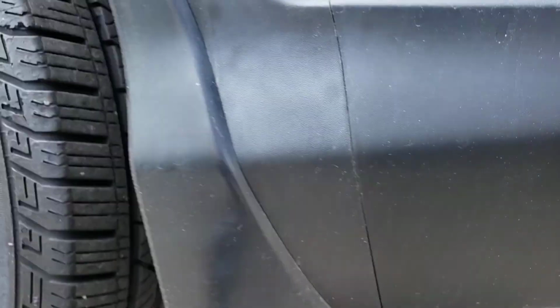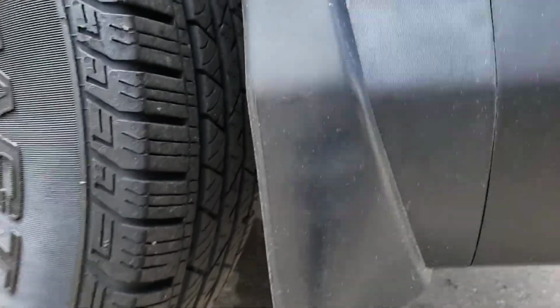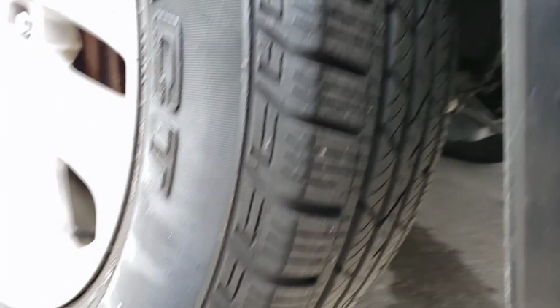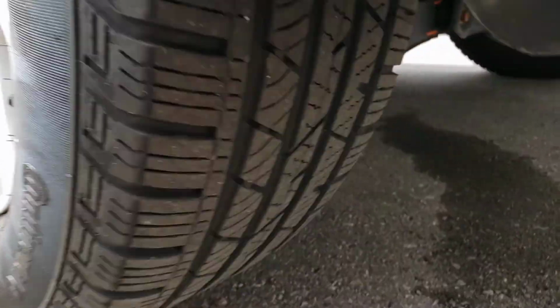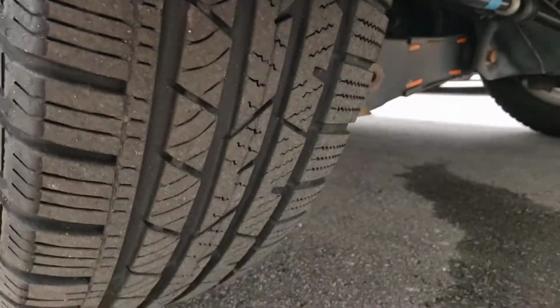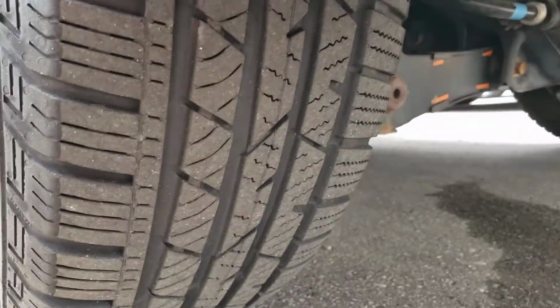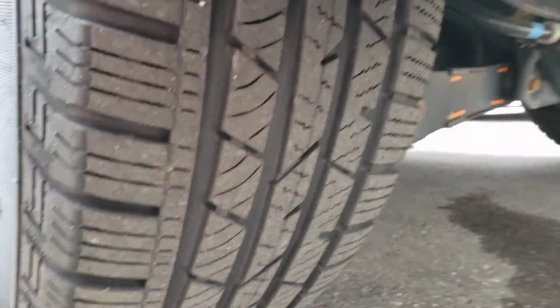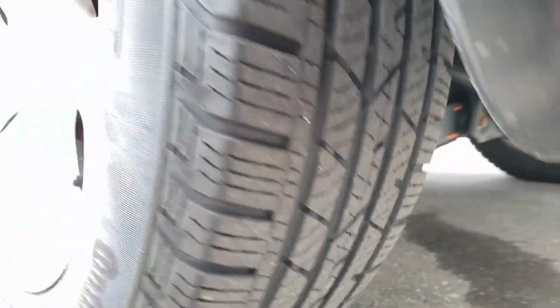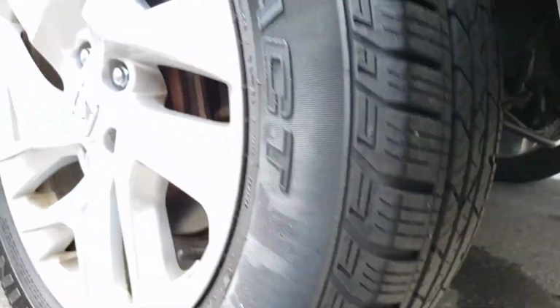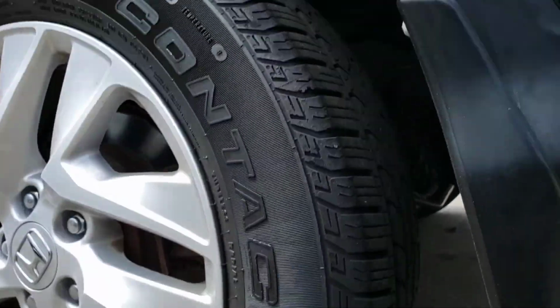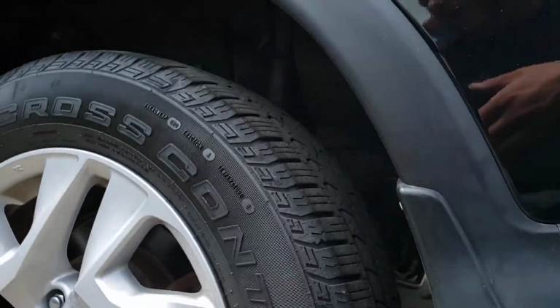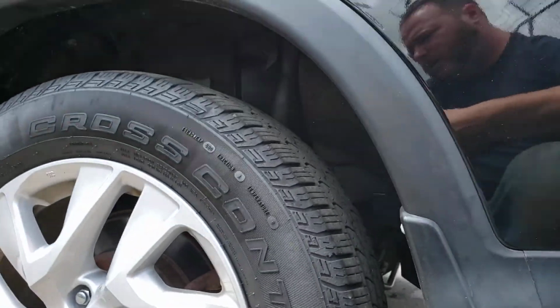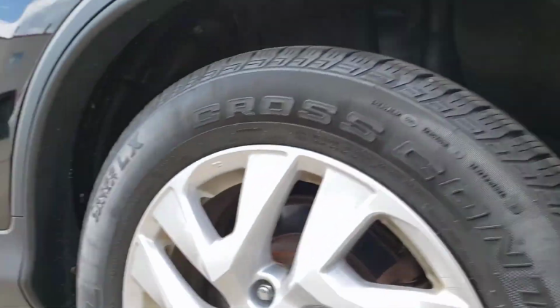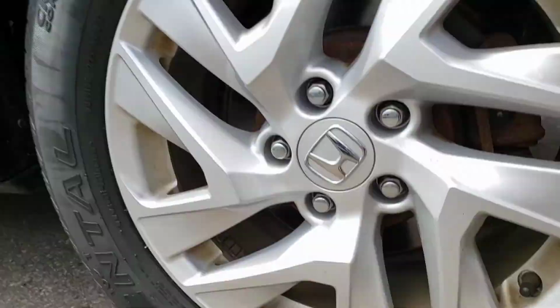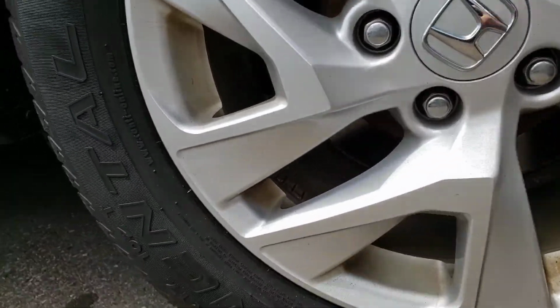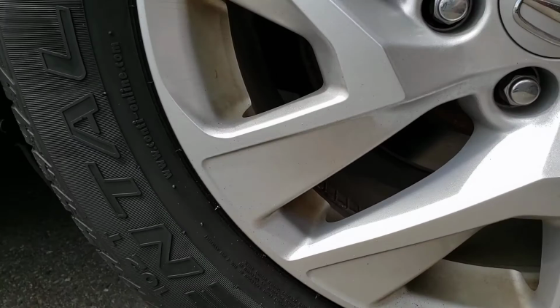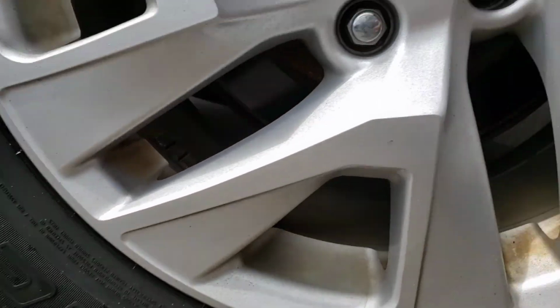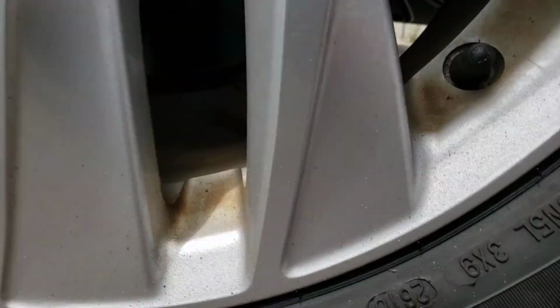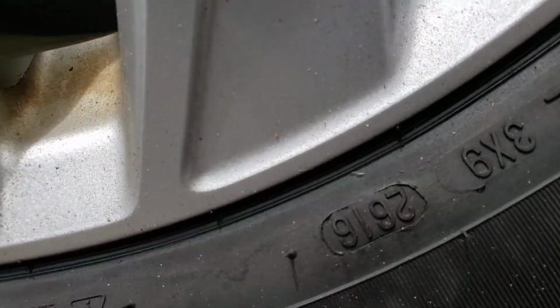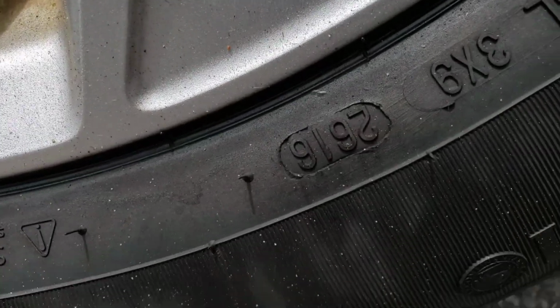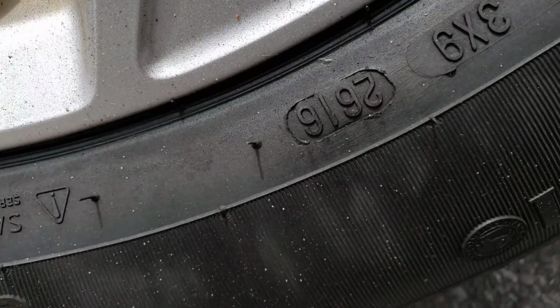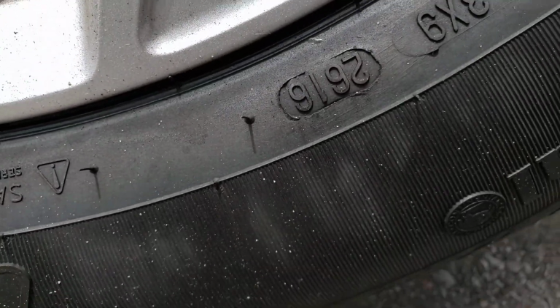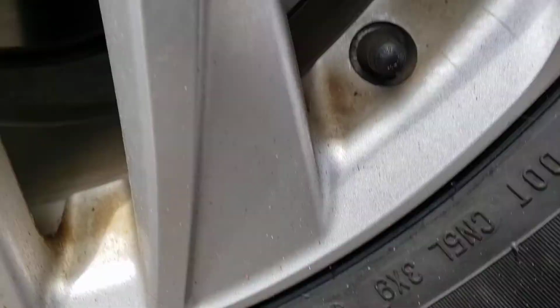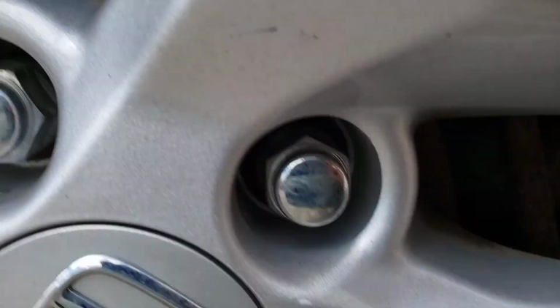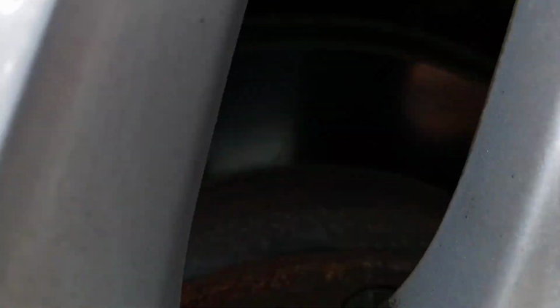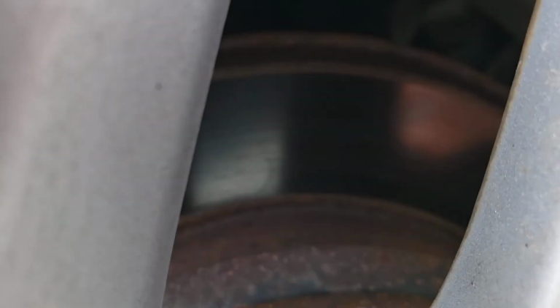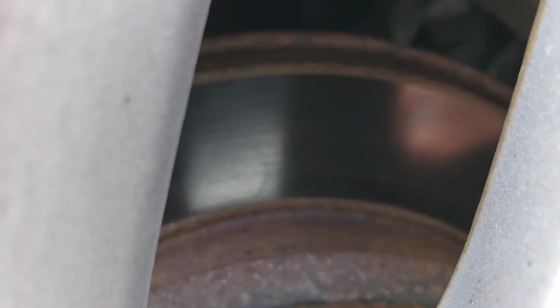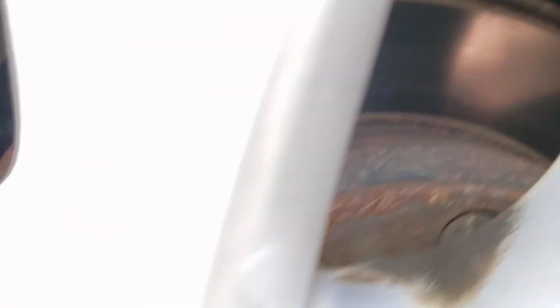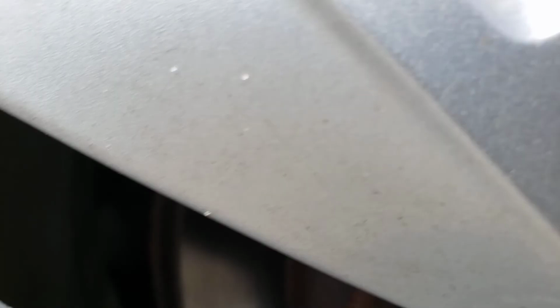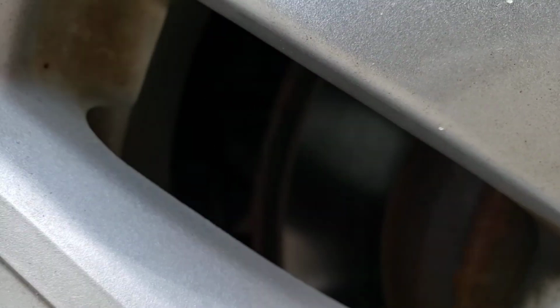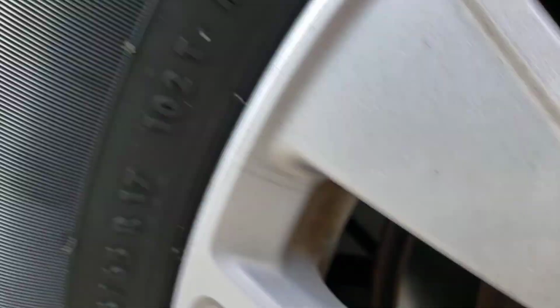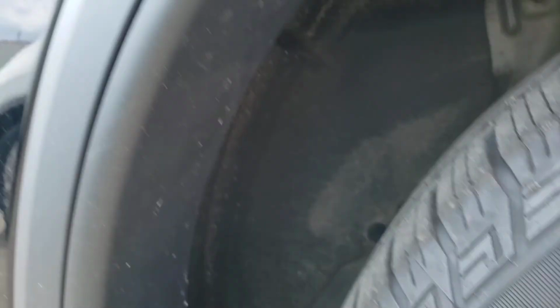The last tire is again about 7/32nds of tread on the matching Continental with a 2016 build date. Brakes are similar to the other side, about 45% left.